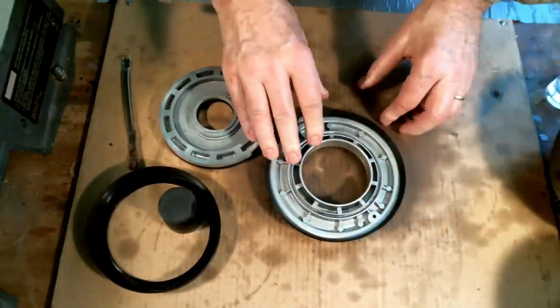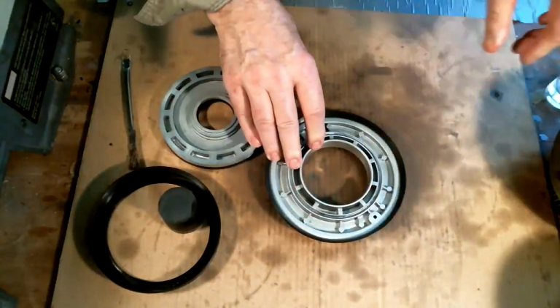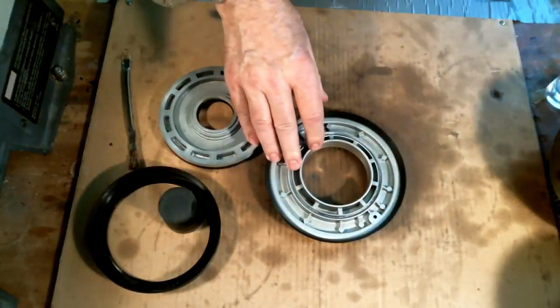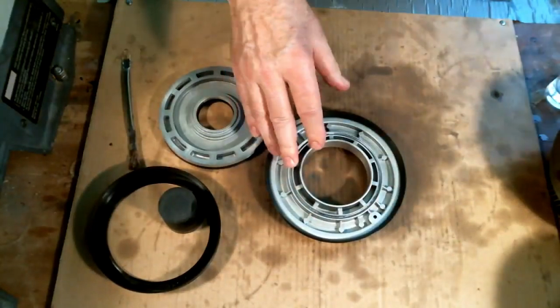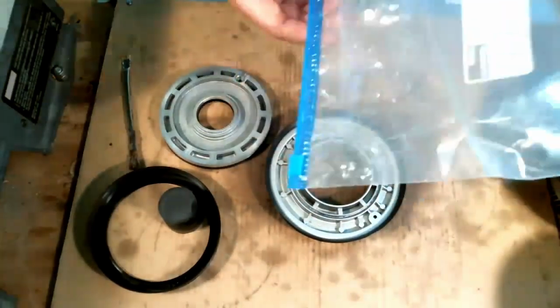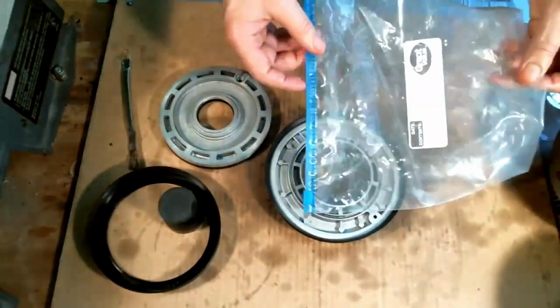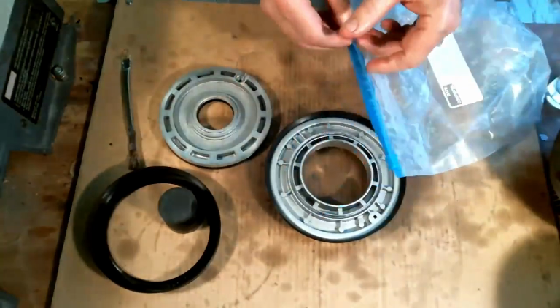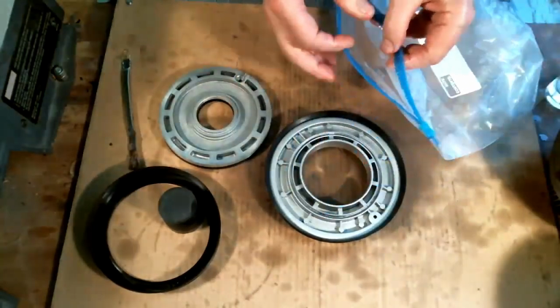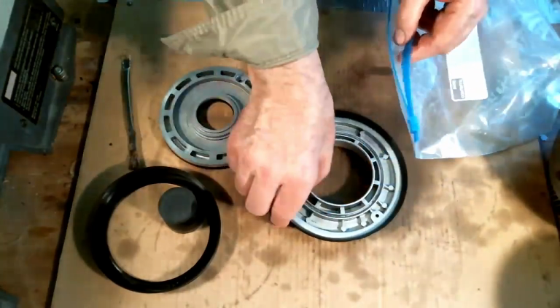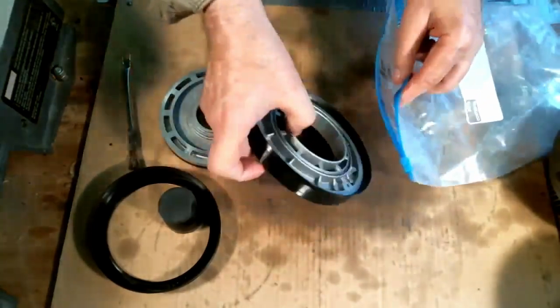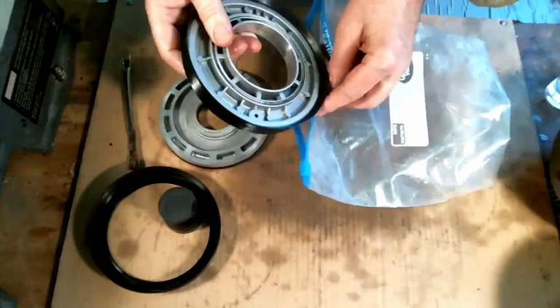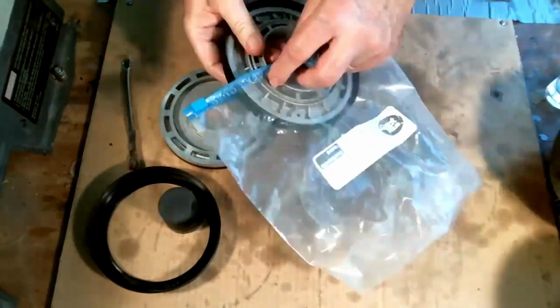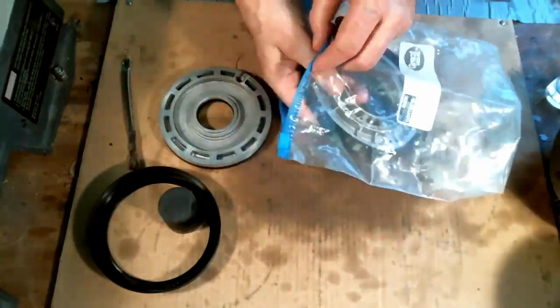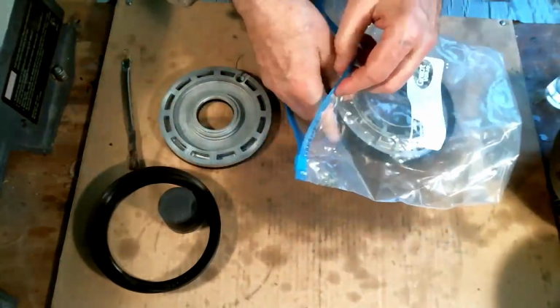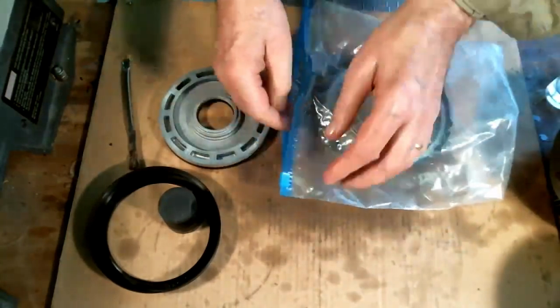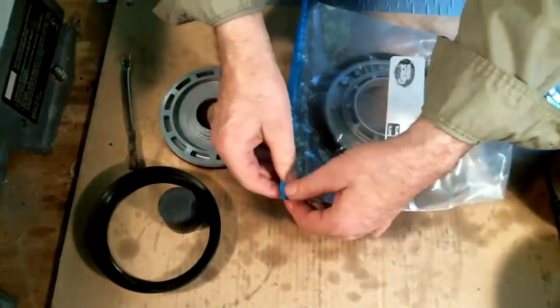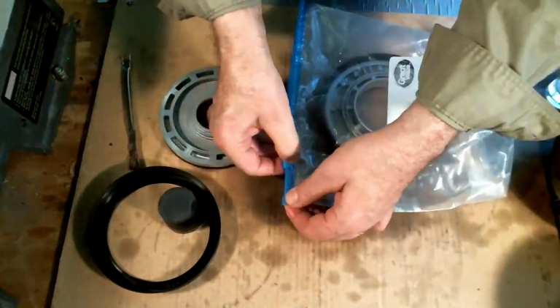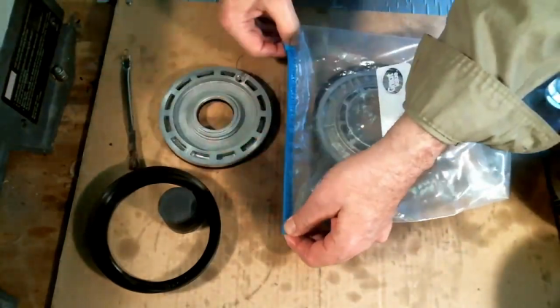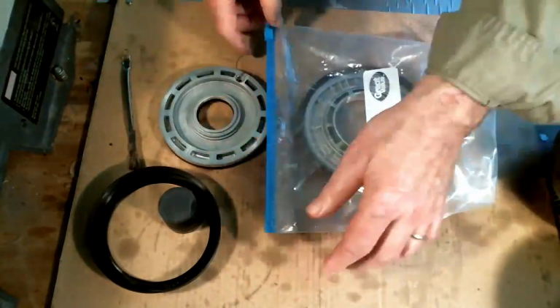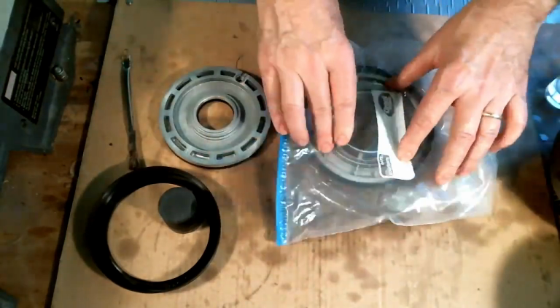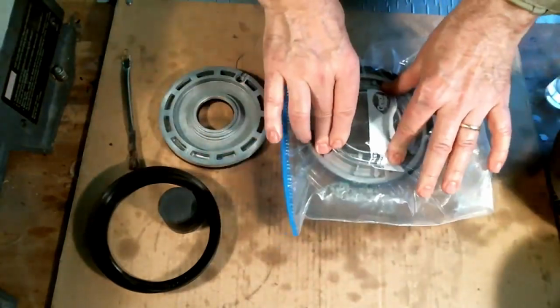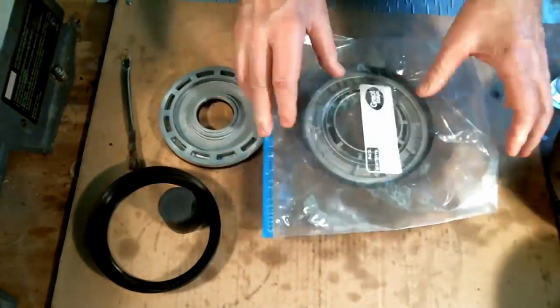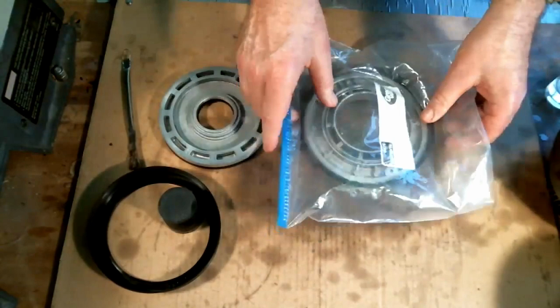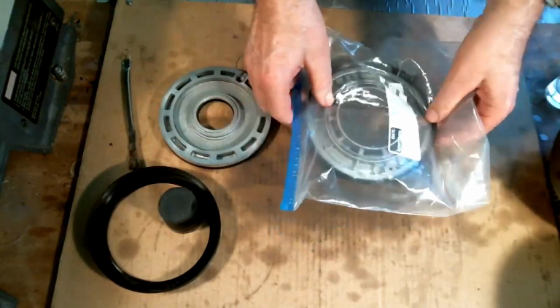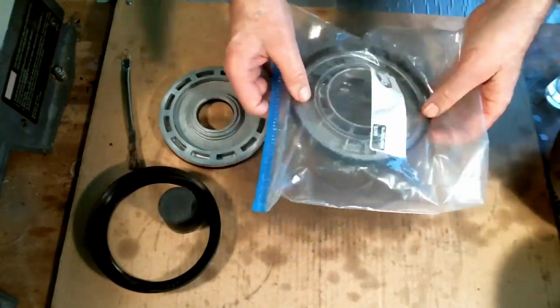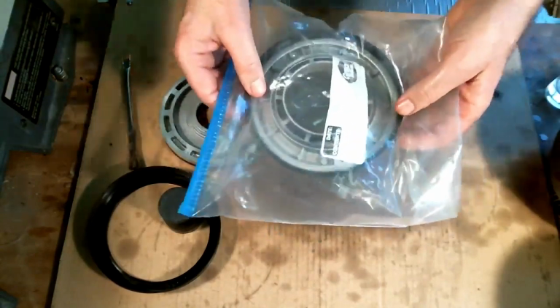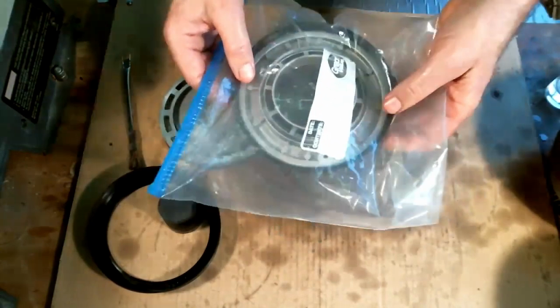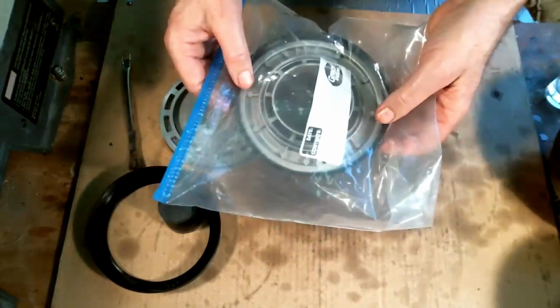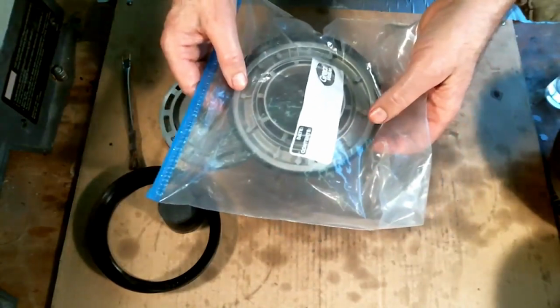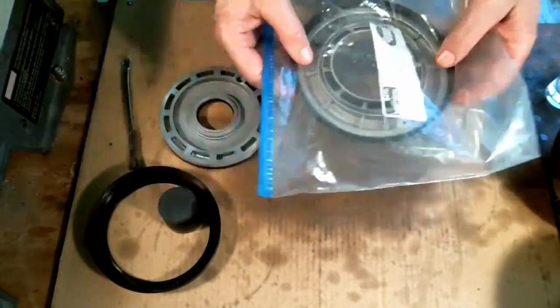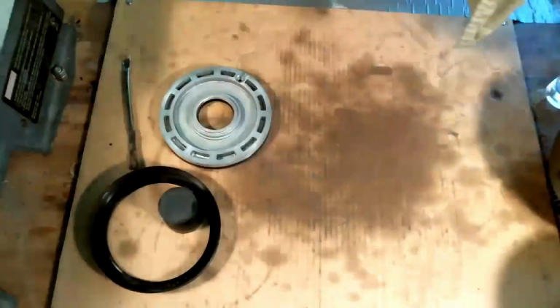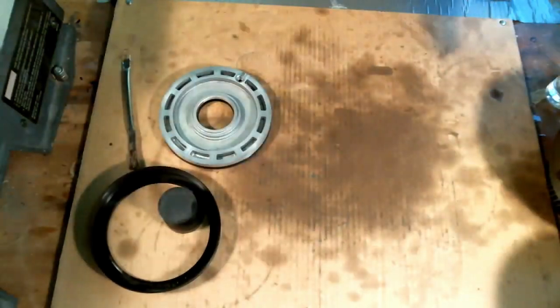Now we want to get a gallon freezer bag, put it in the gallon freezer bag, and then put it in the freezer just like you see it, with the top side facing up.